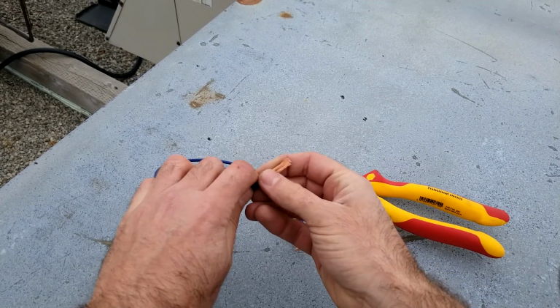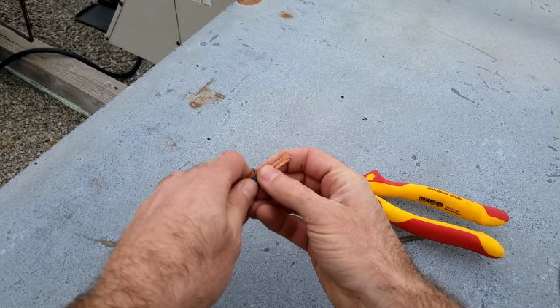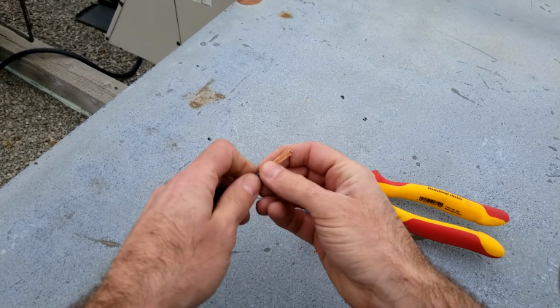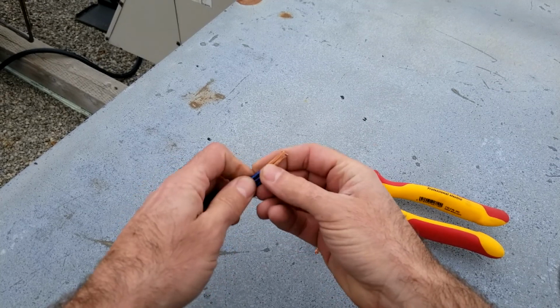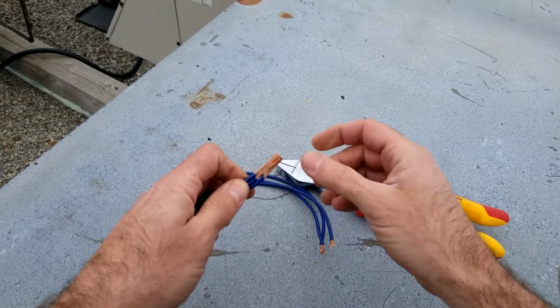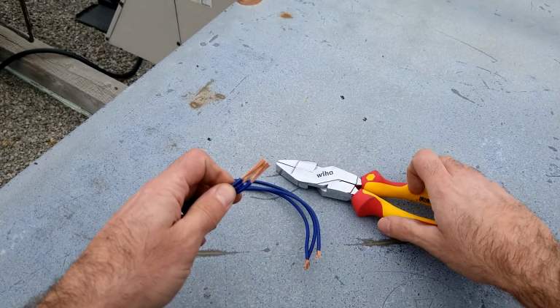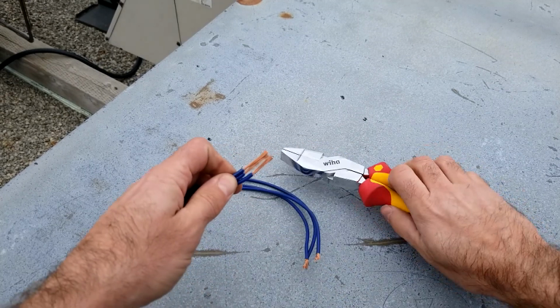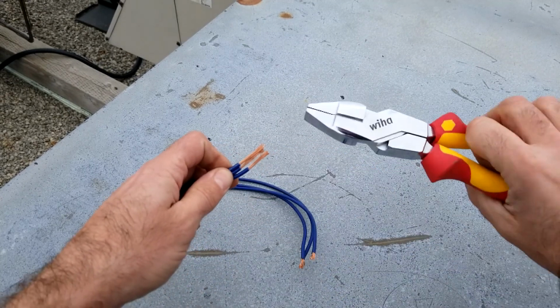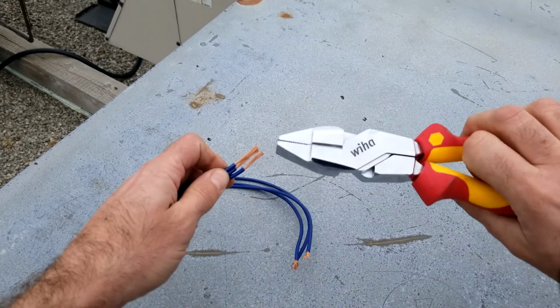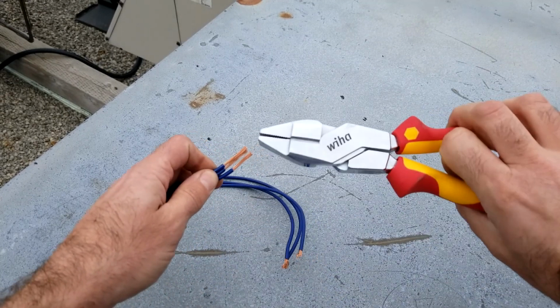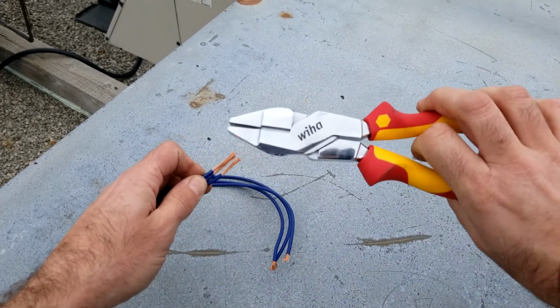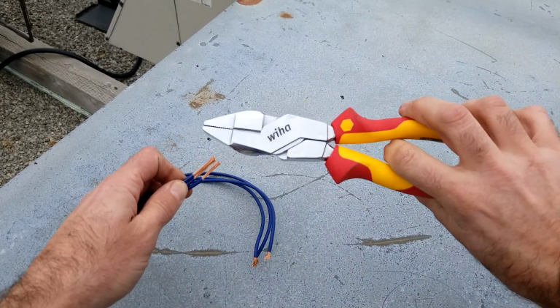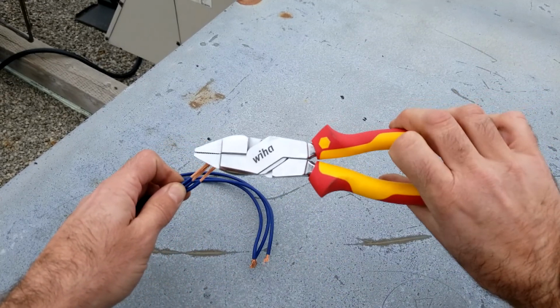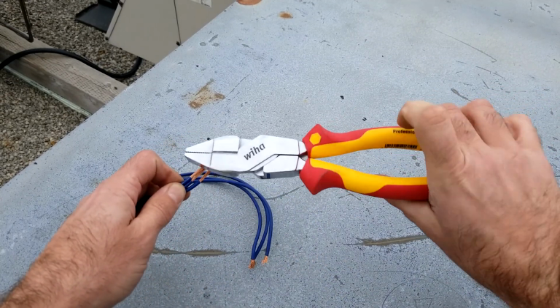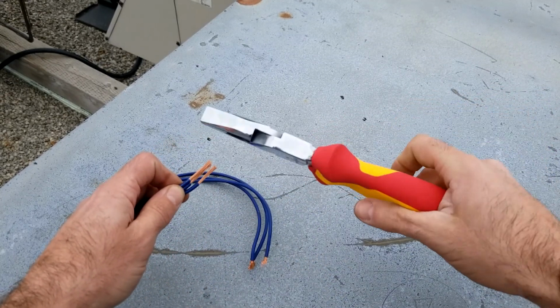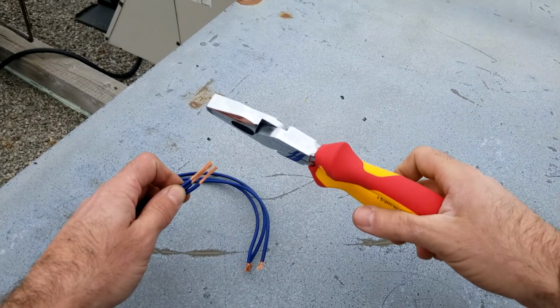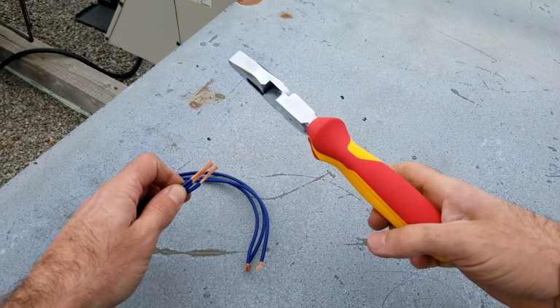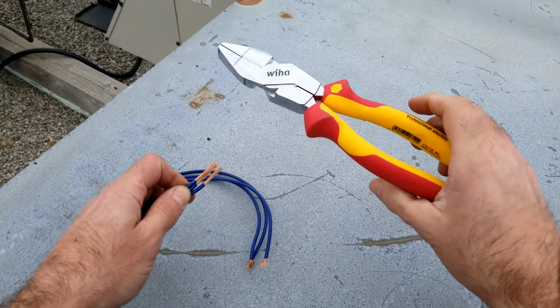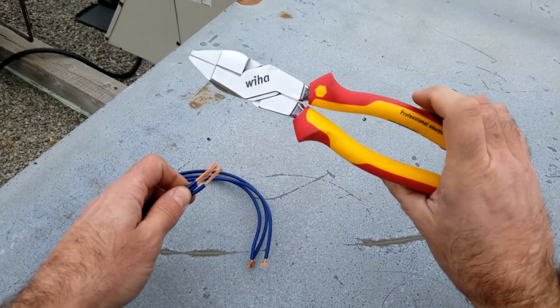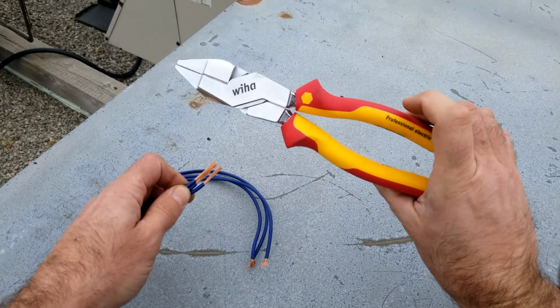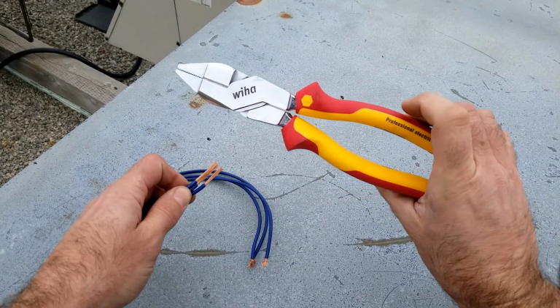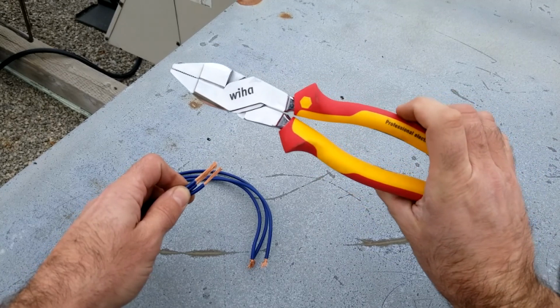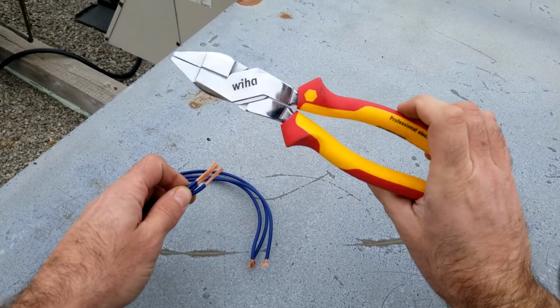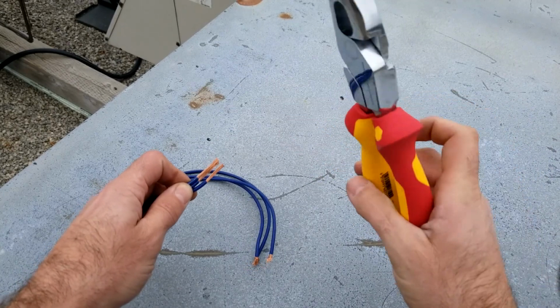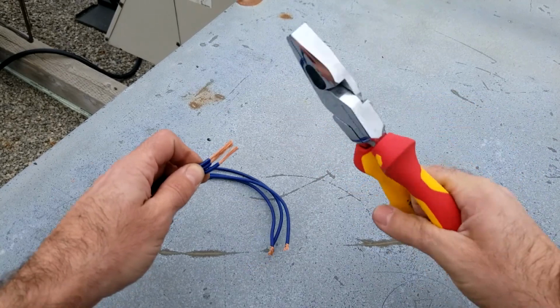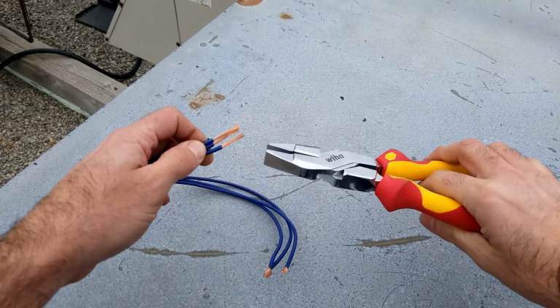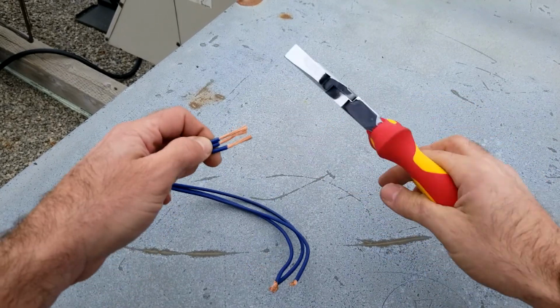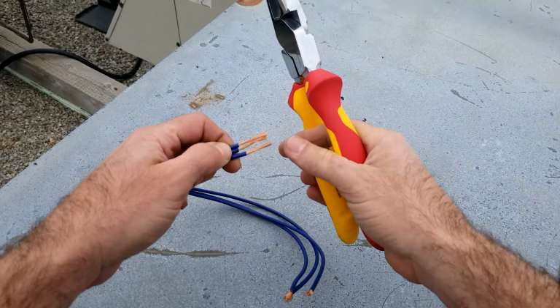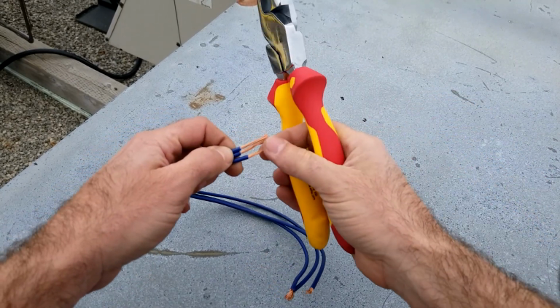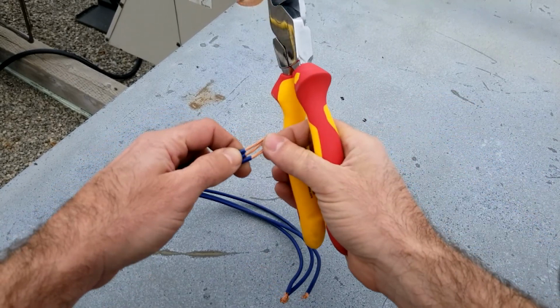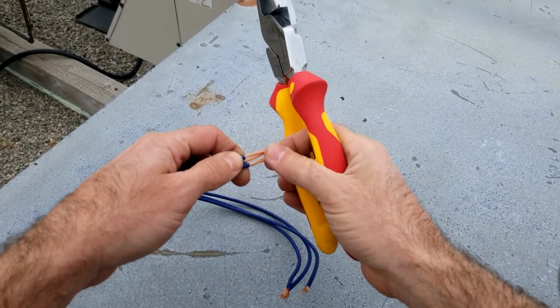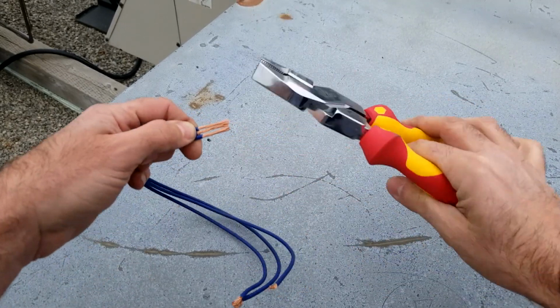We're gonna take the chrome plated insulated linesman pliers and we're gonna give them a twist.